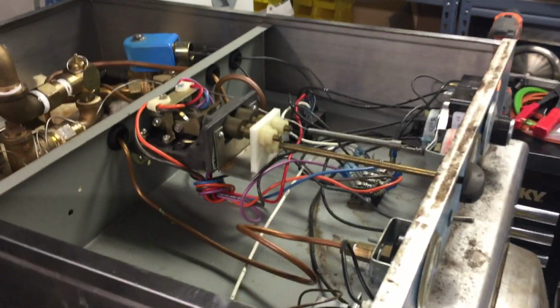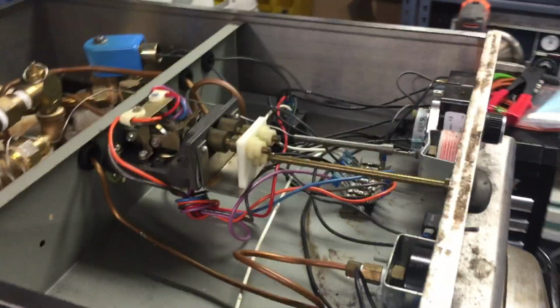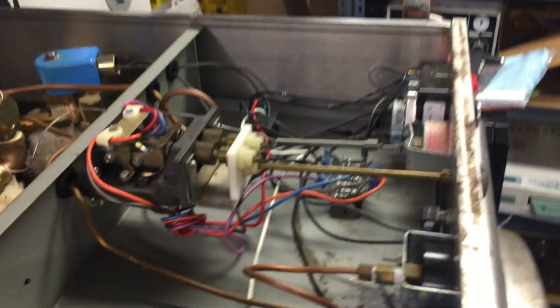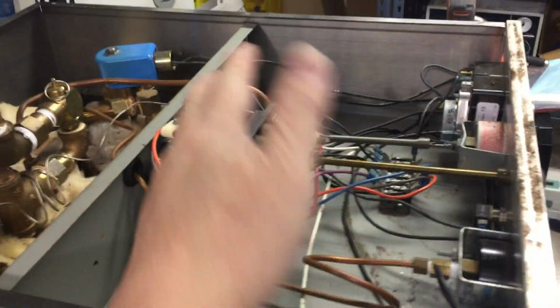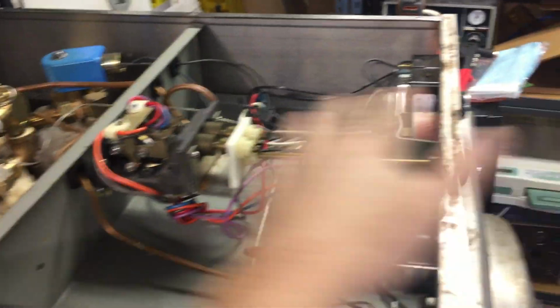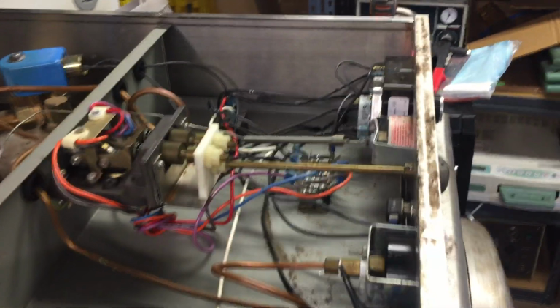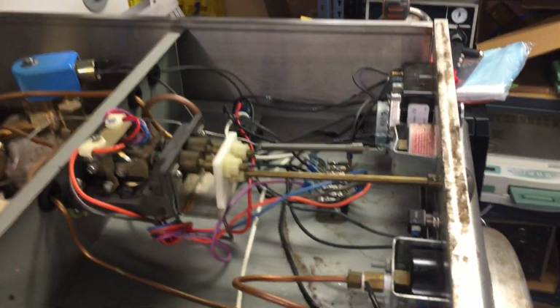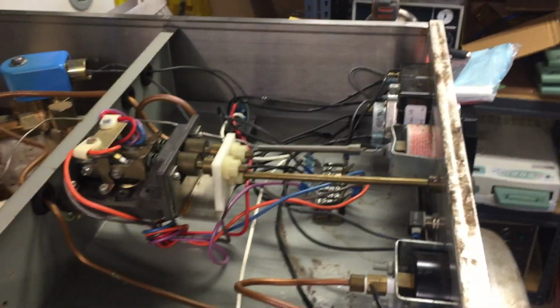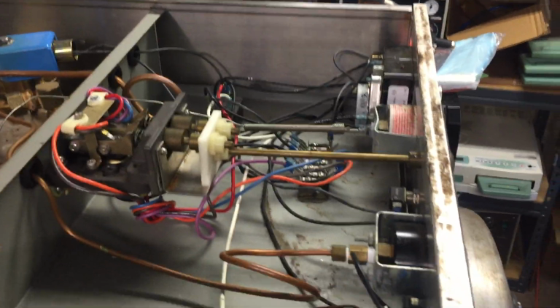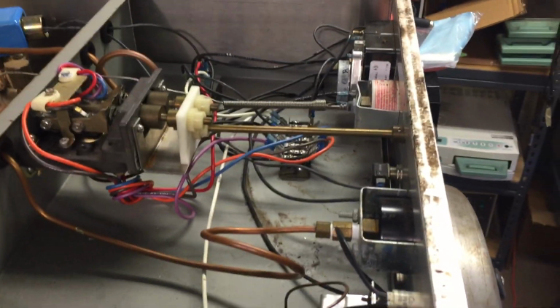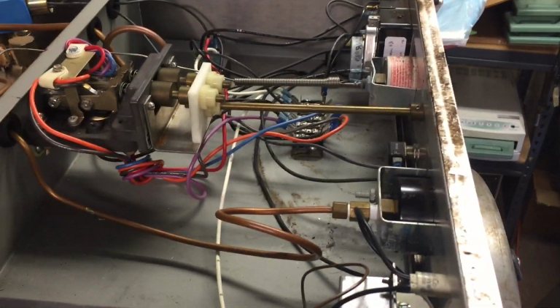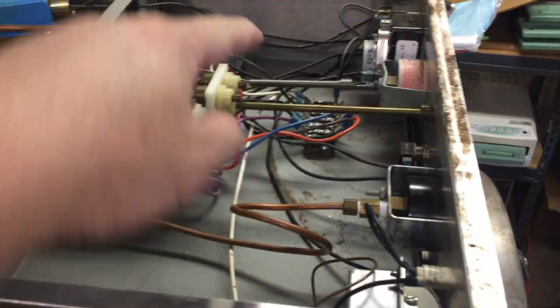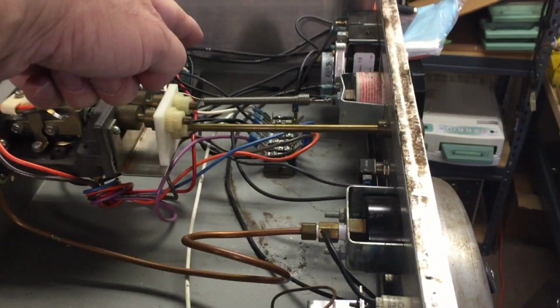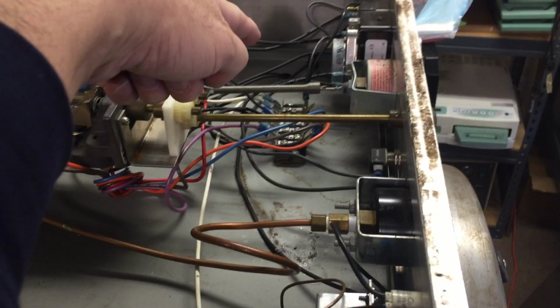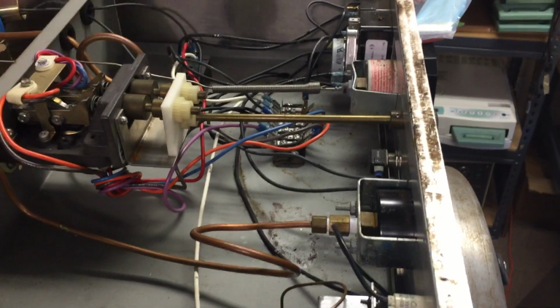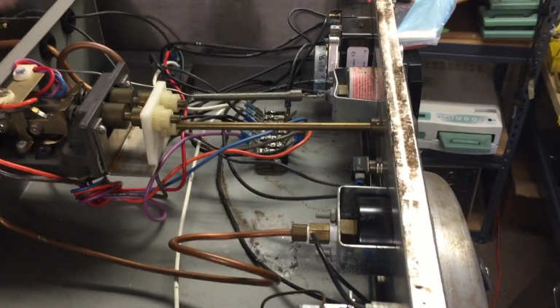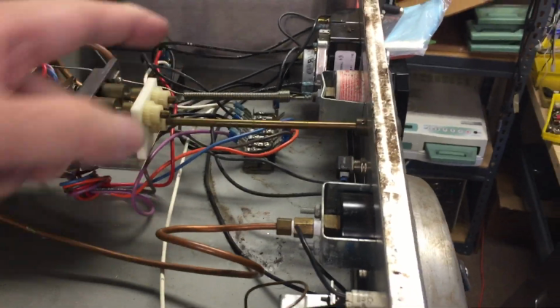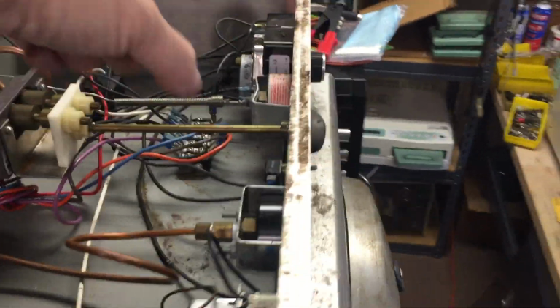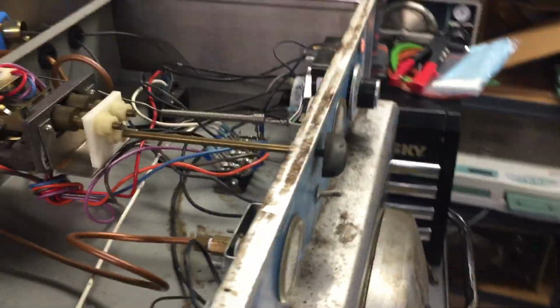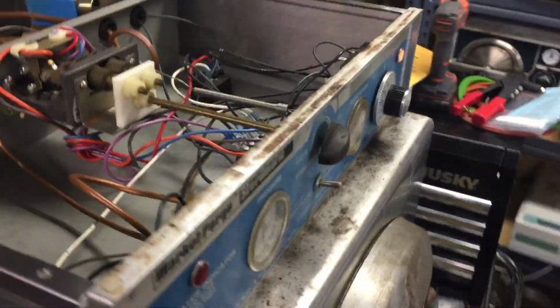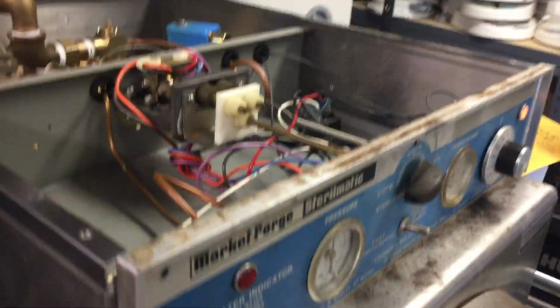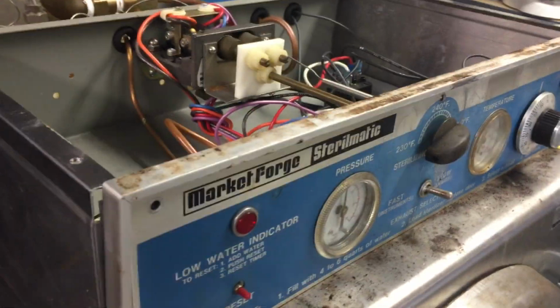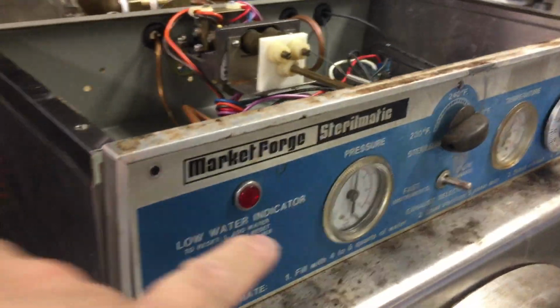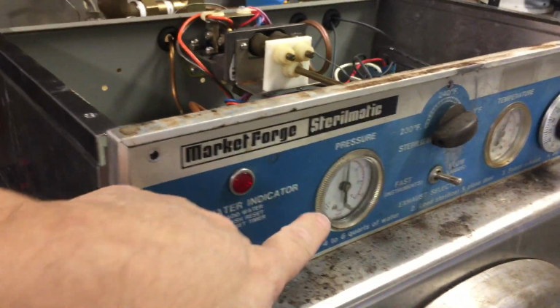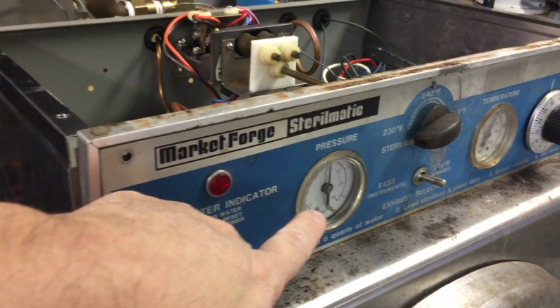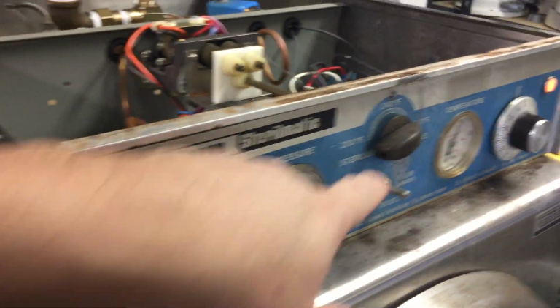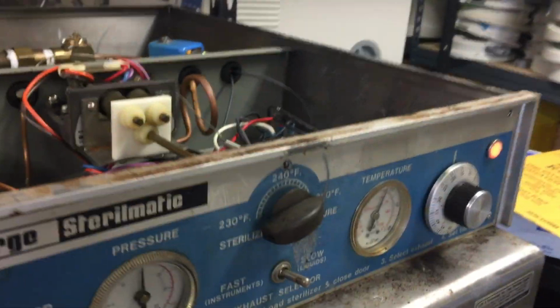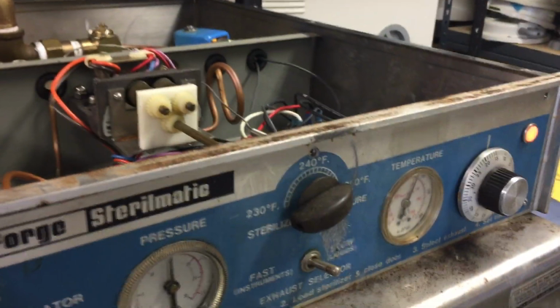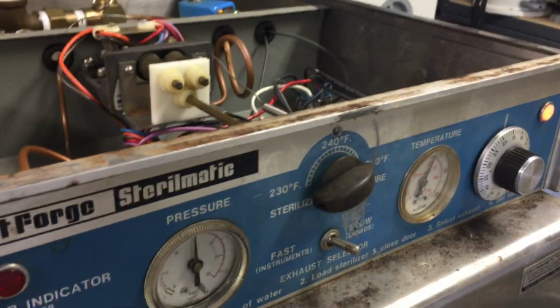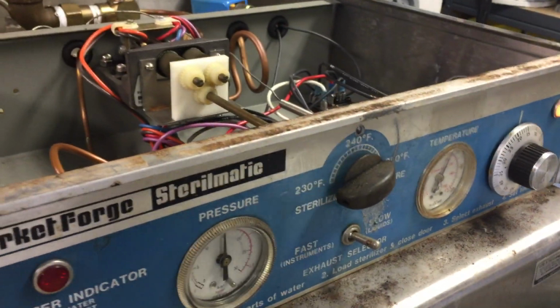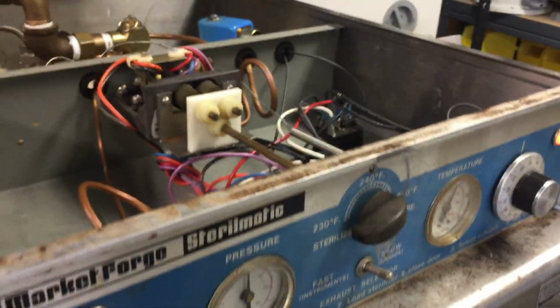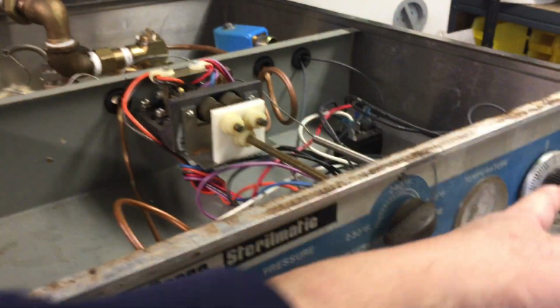On the front side, you can see this electric unit. You can see the wire connections, and you'll also see the two gauges — the pressure gauge and the temperature gauge — as well as the timer.